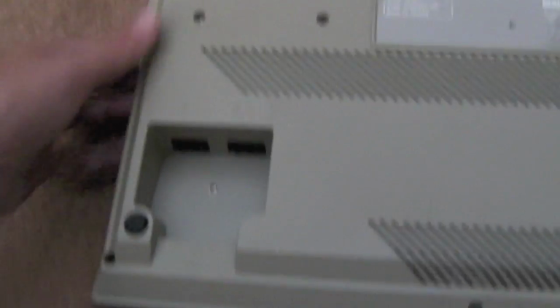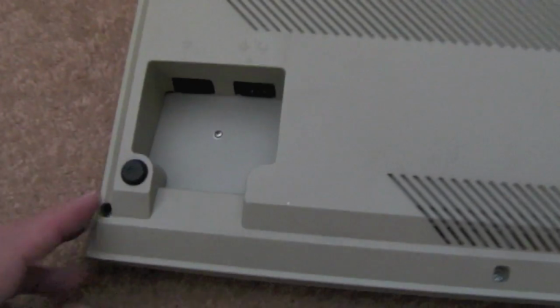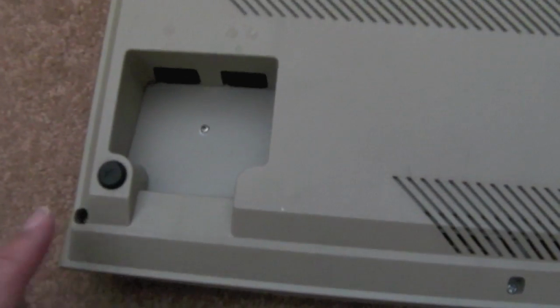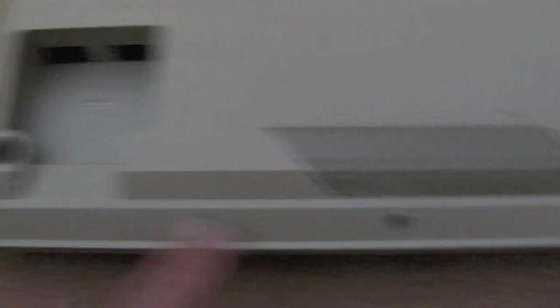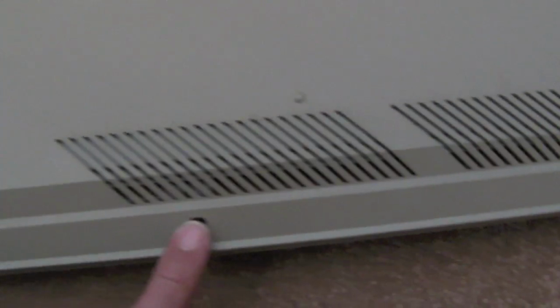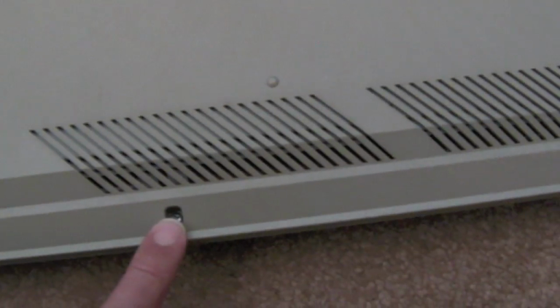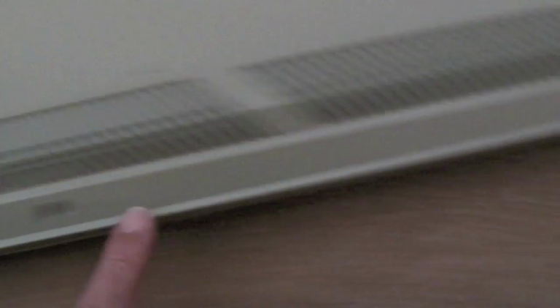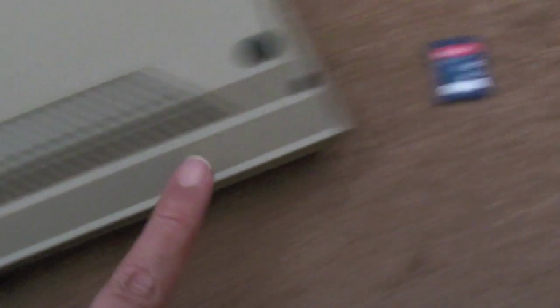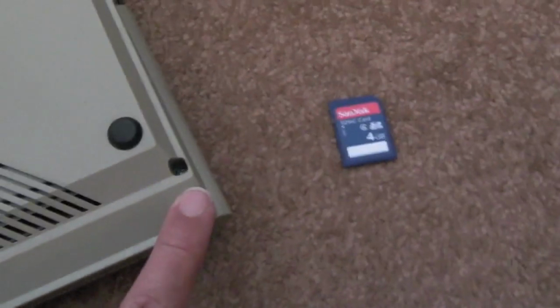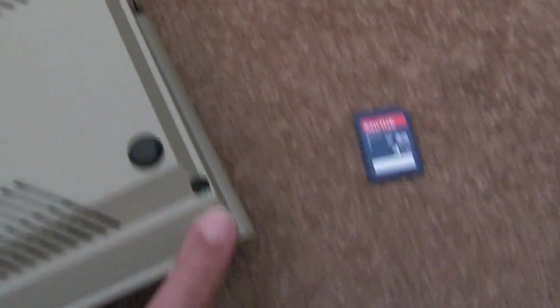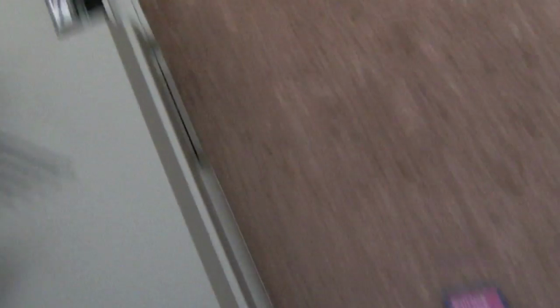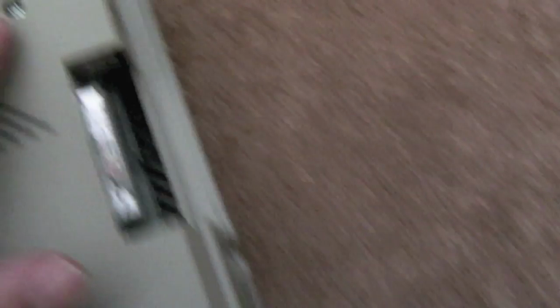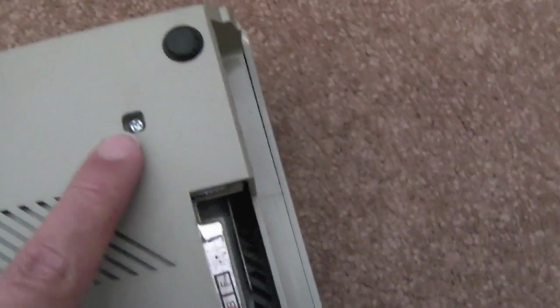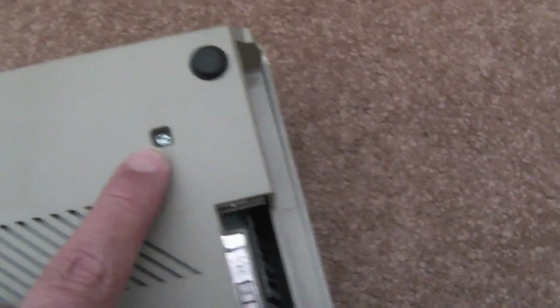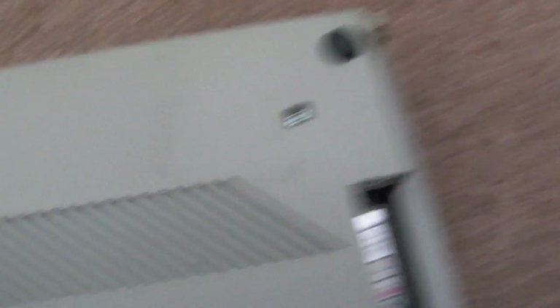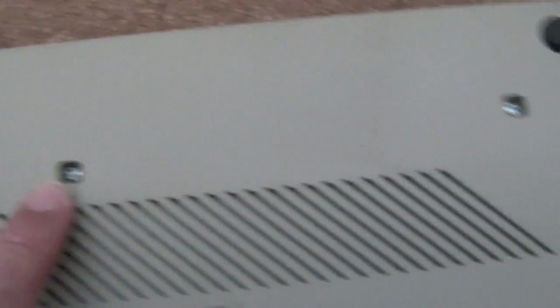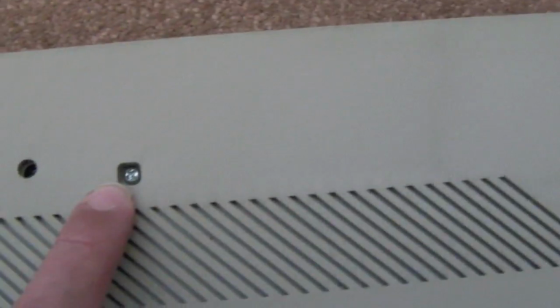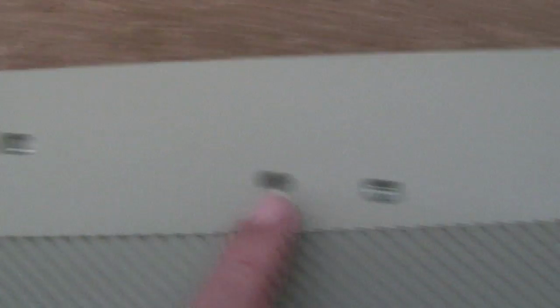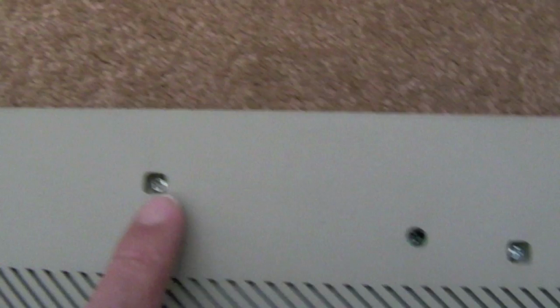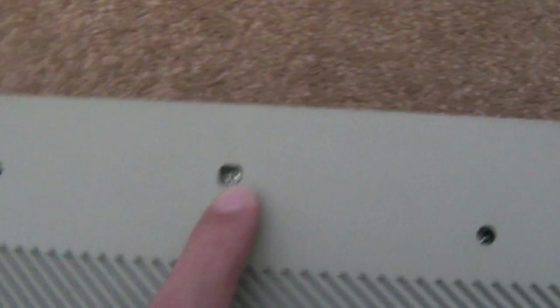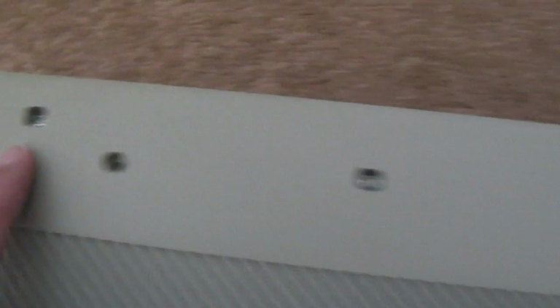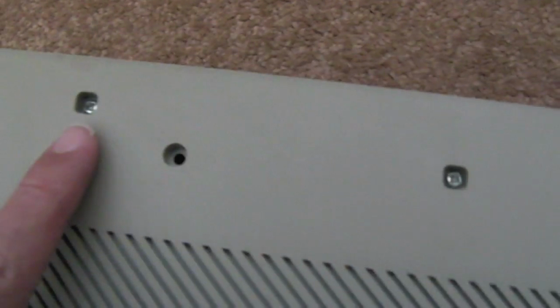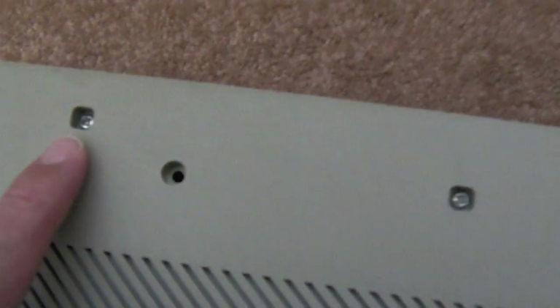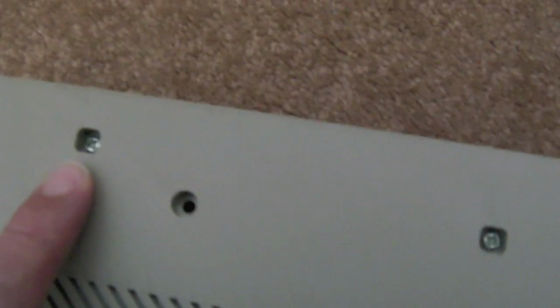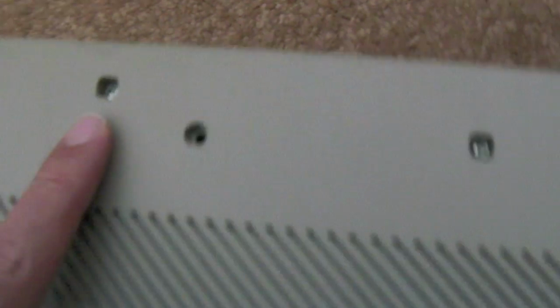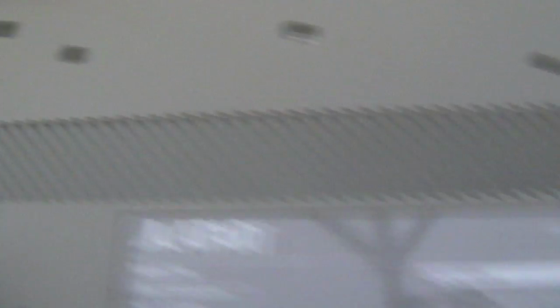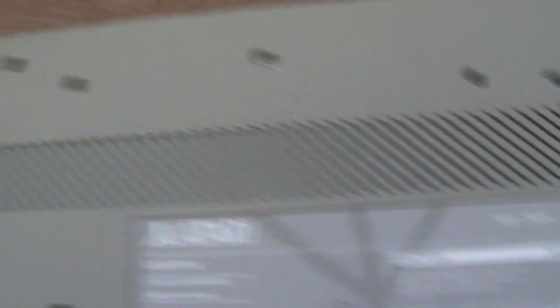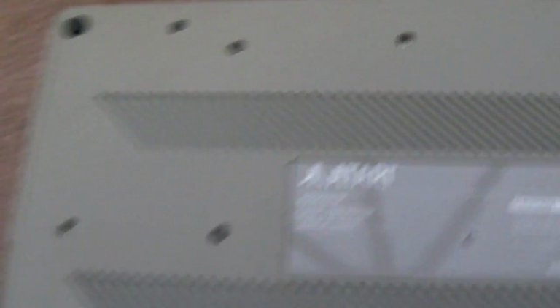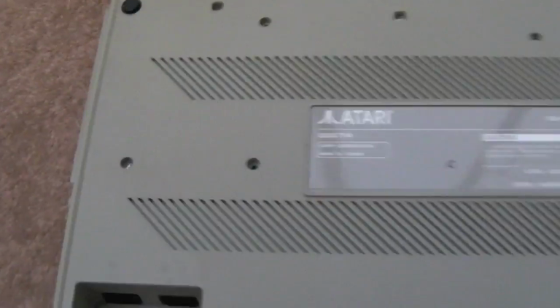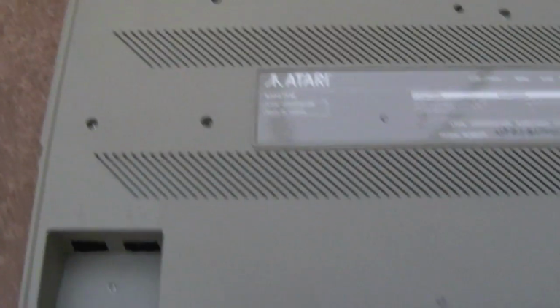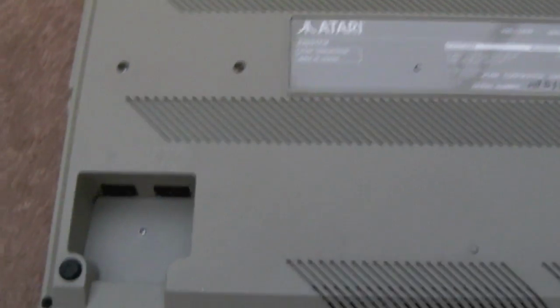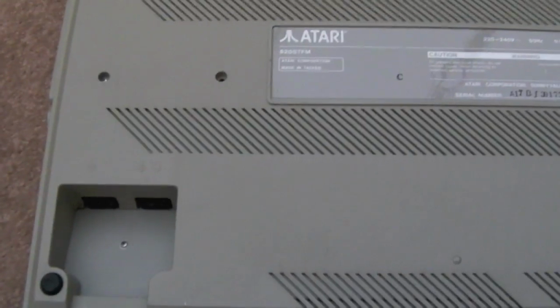In order to get in, you've got screws here, there, here, here, here, and here — and that's pretty much it. I'll just unscrew those and get the lid off.